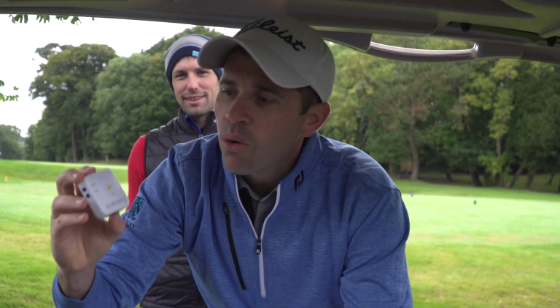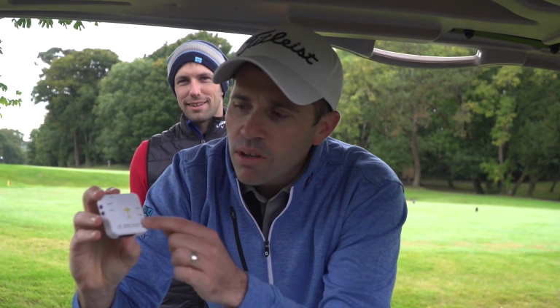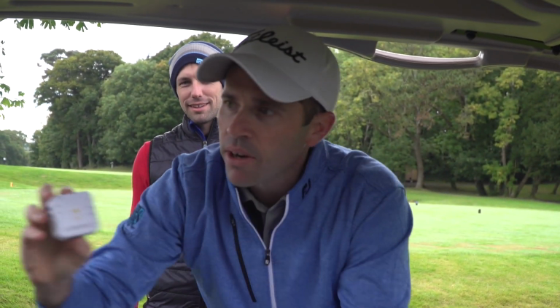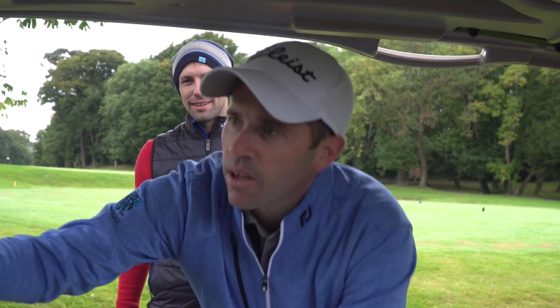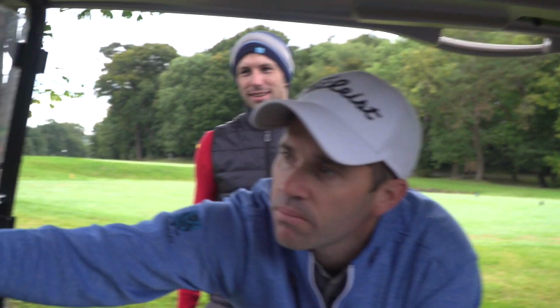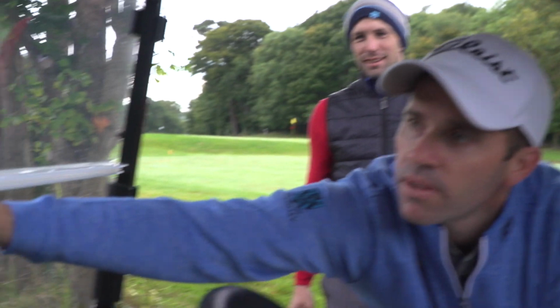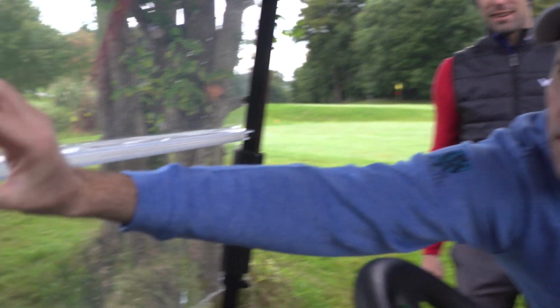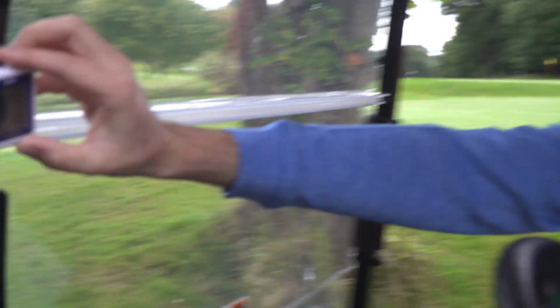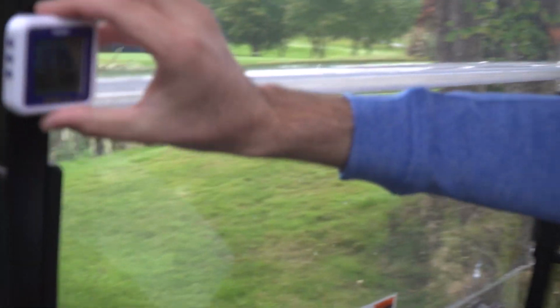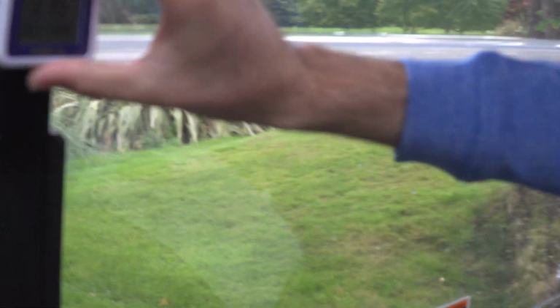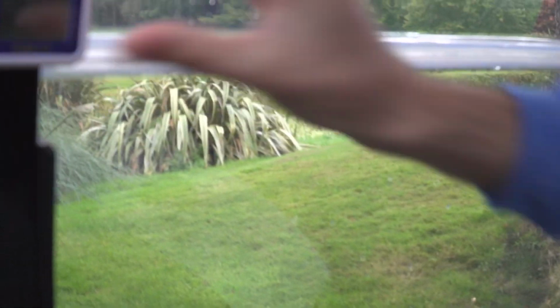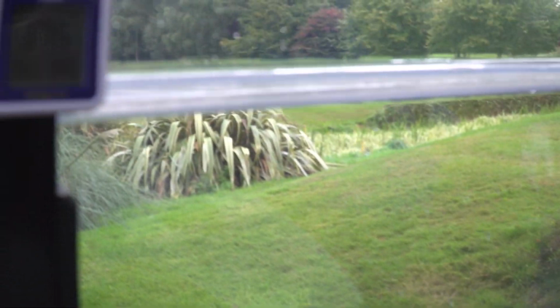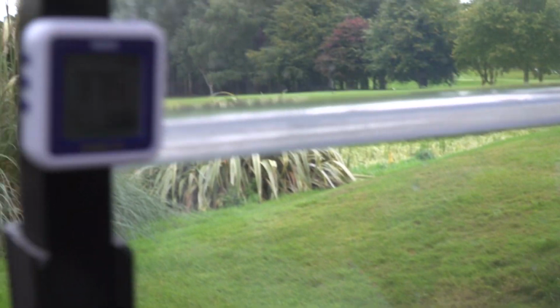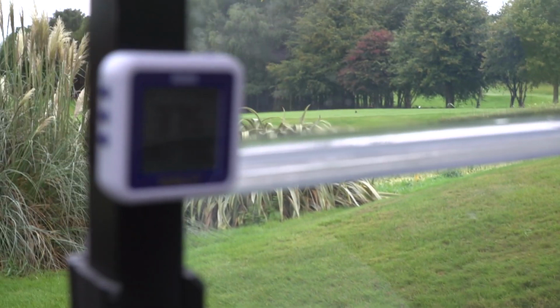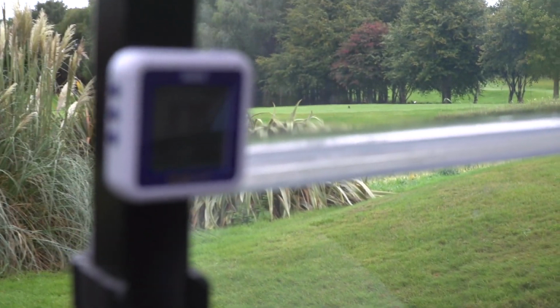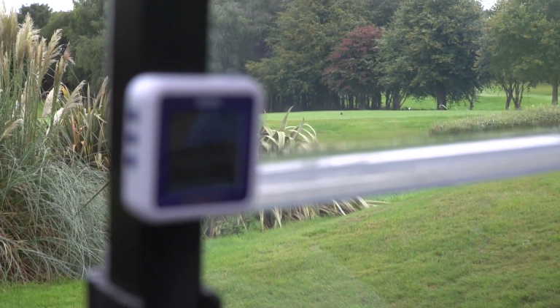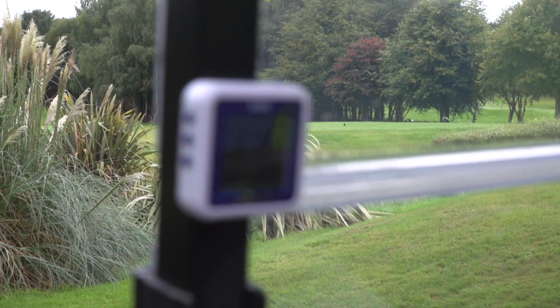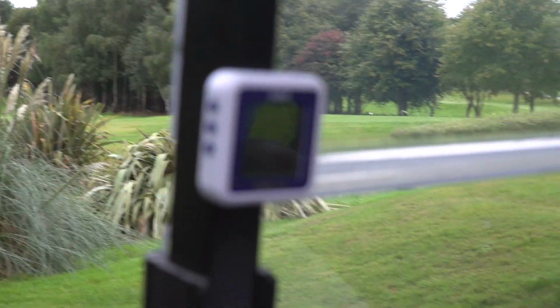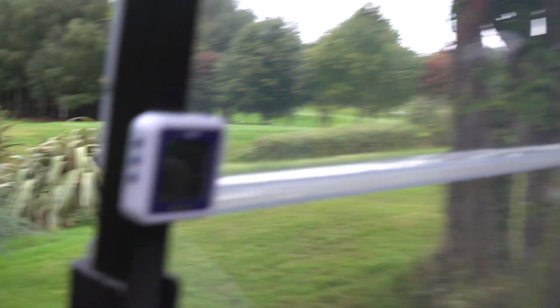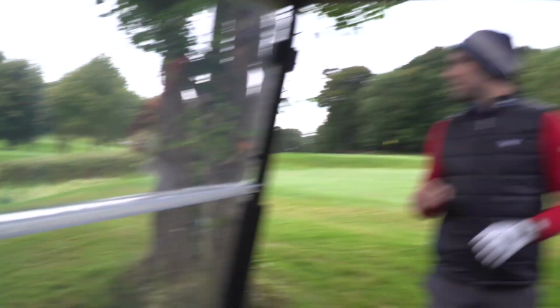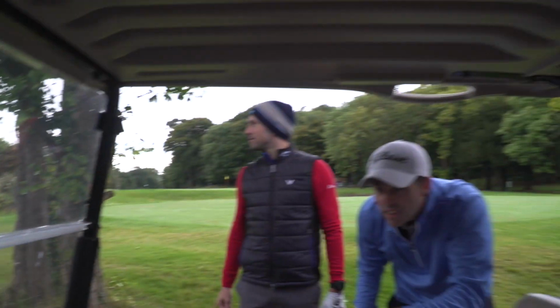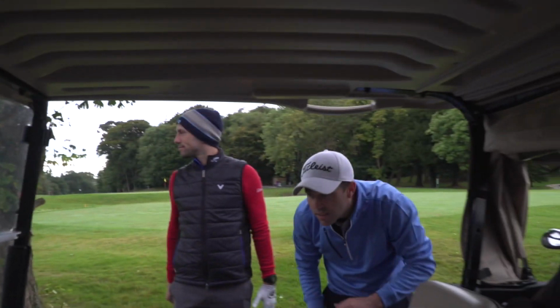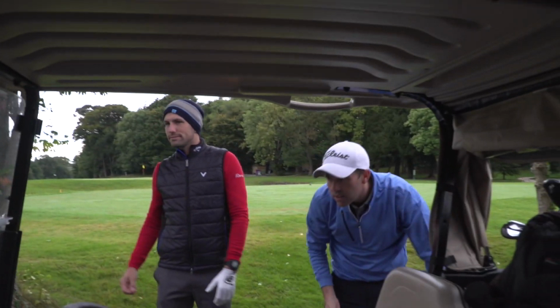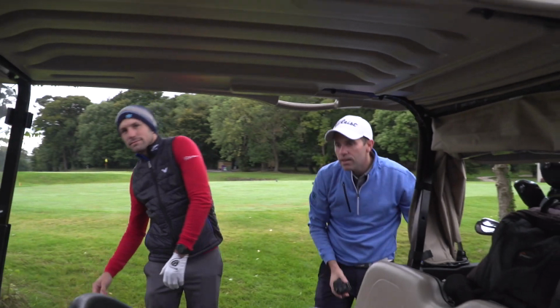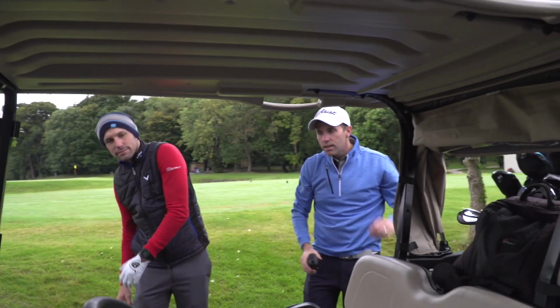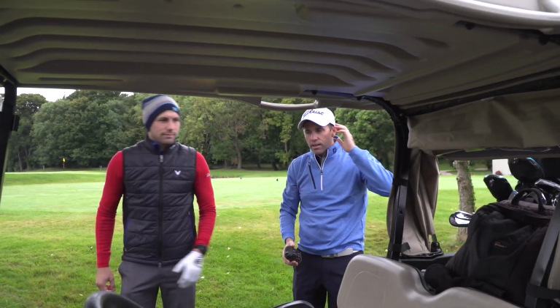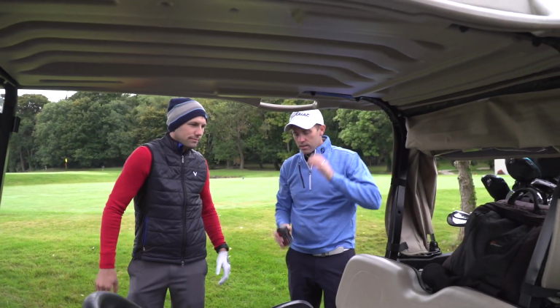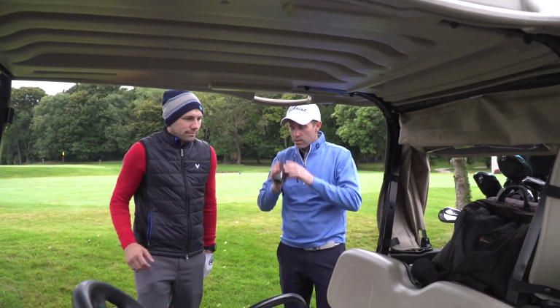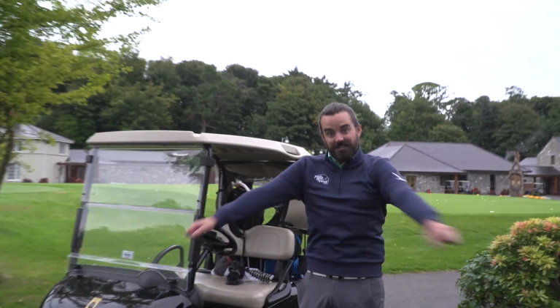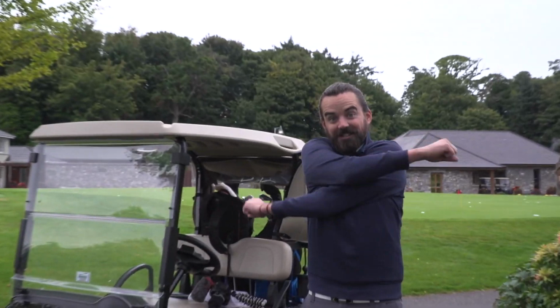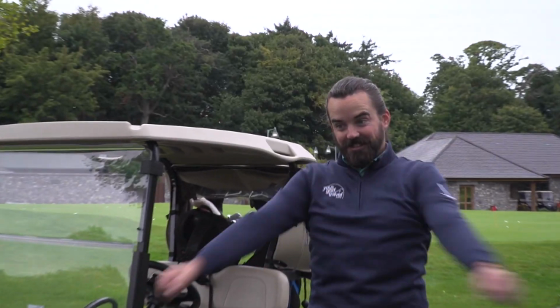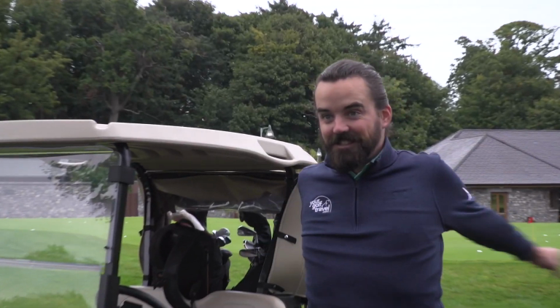Ryder Cup special - Samuel Ryder on the back. We're GPS, lasering, watch testing - Bushnell style.